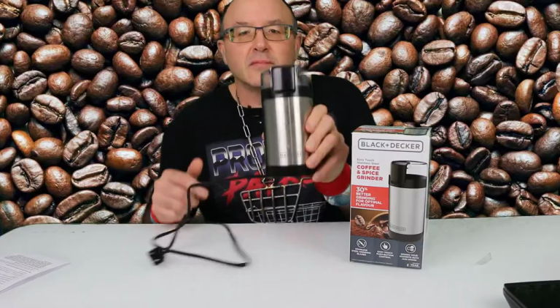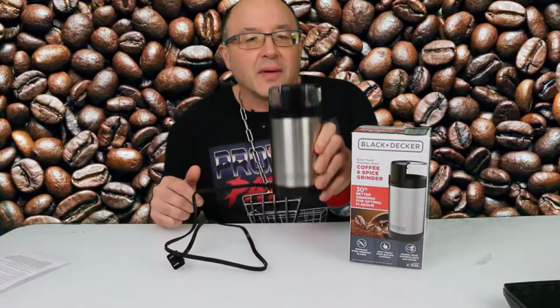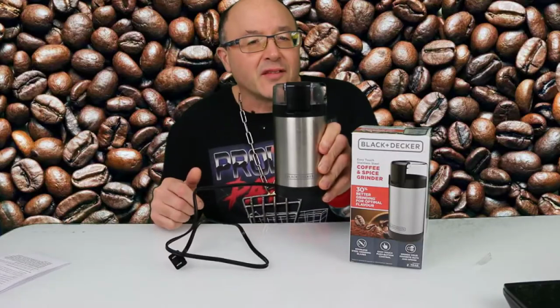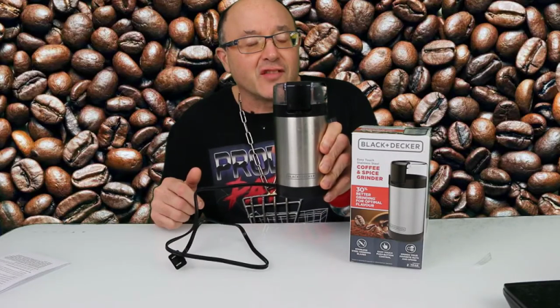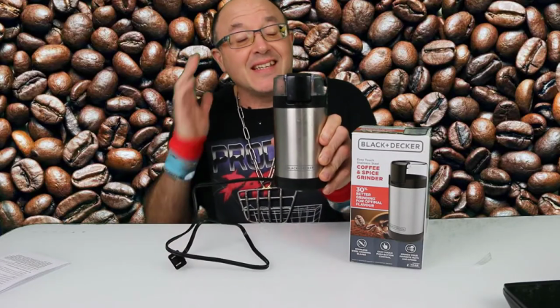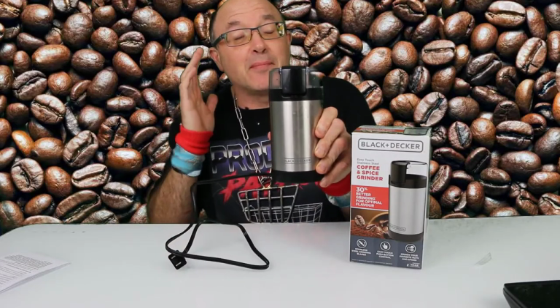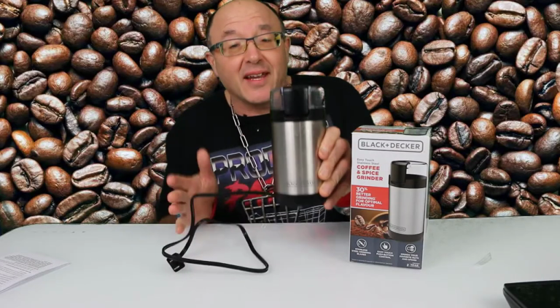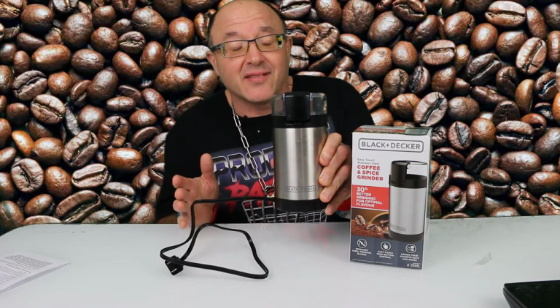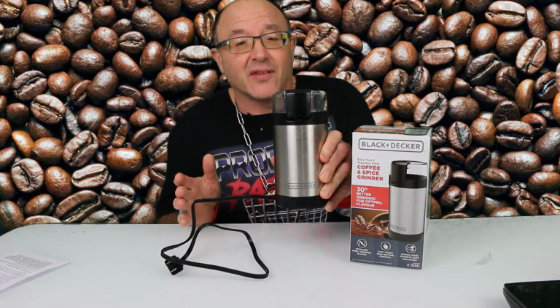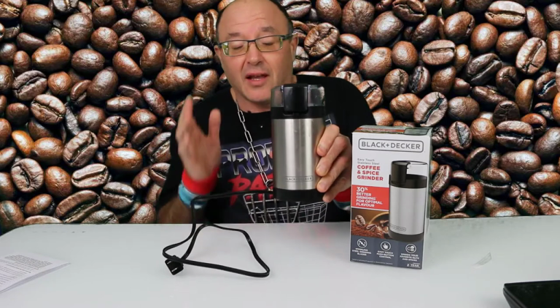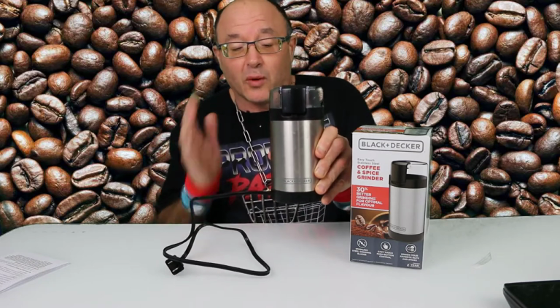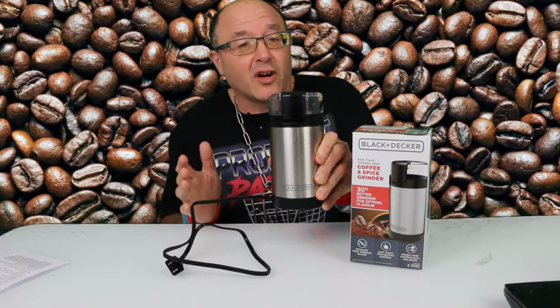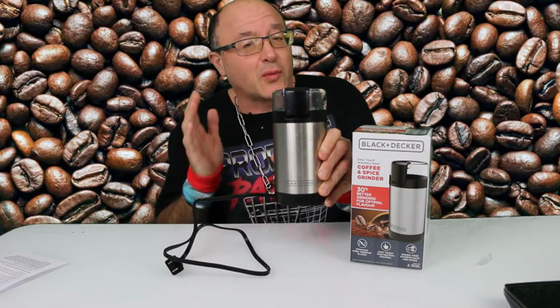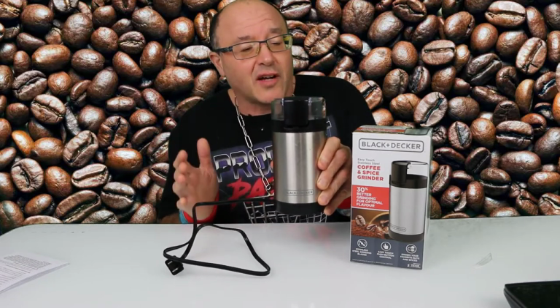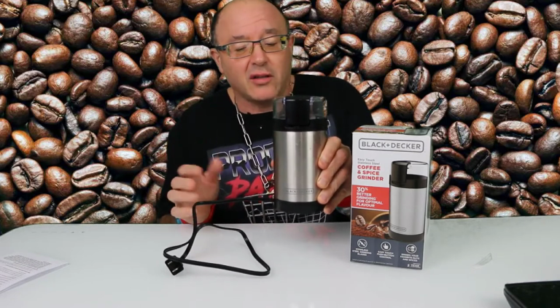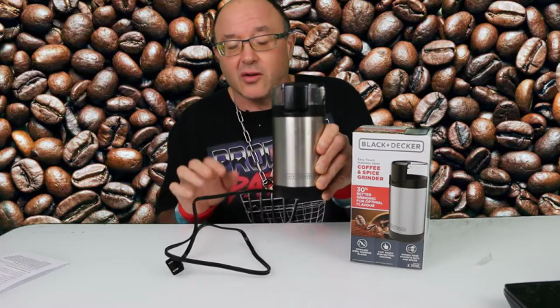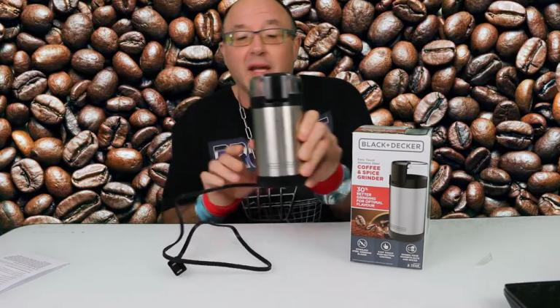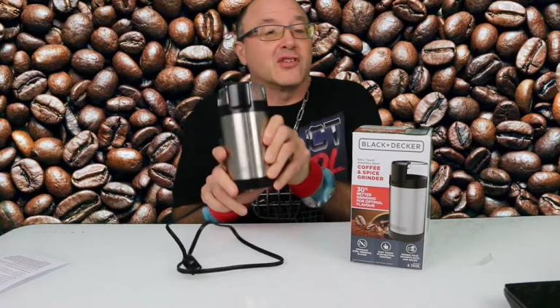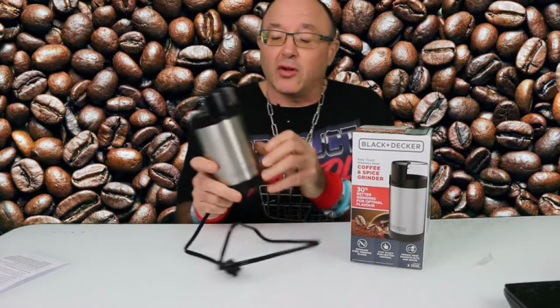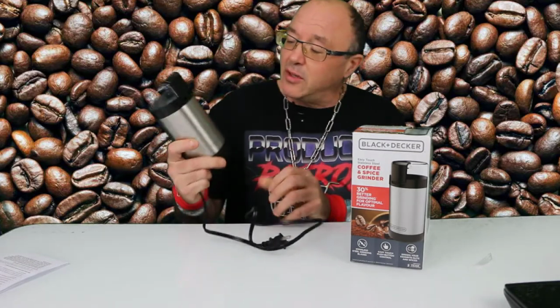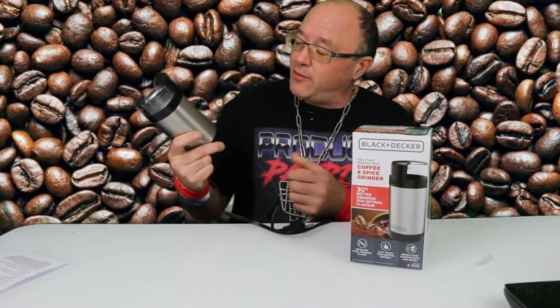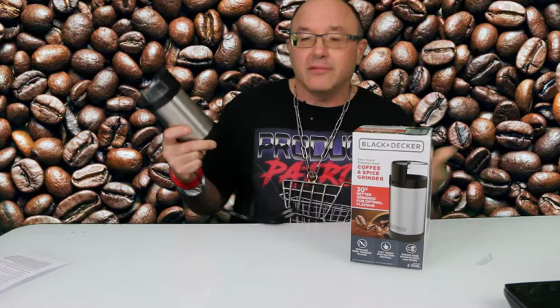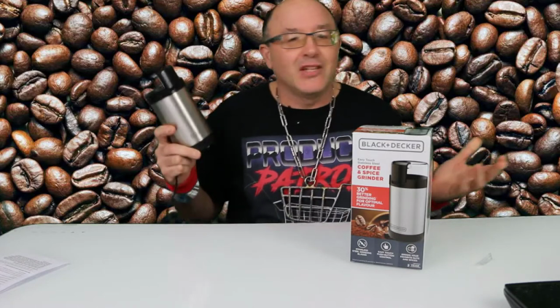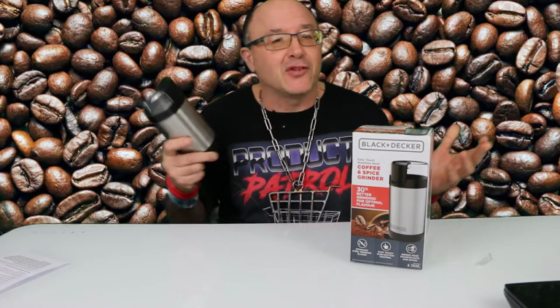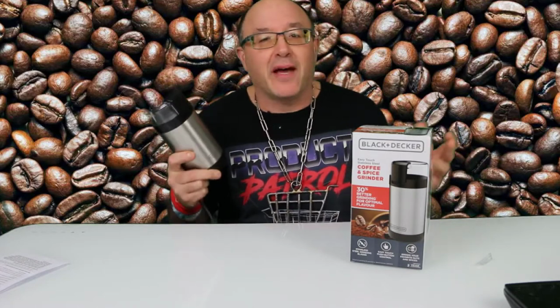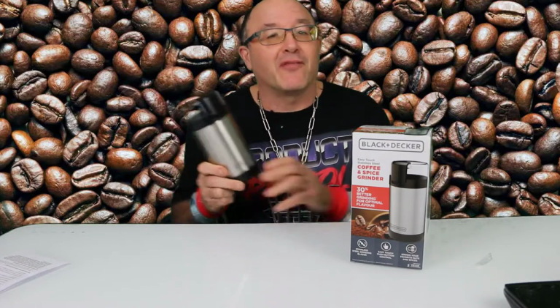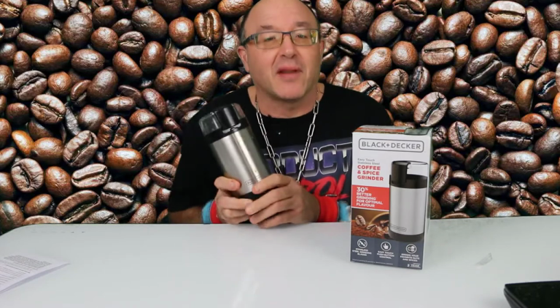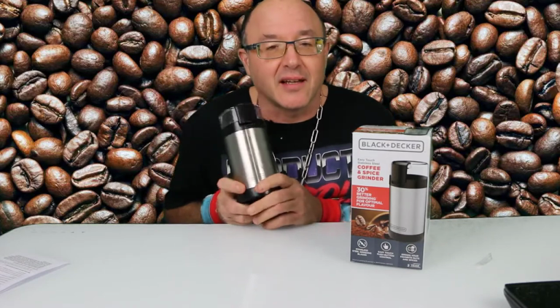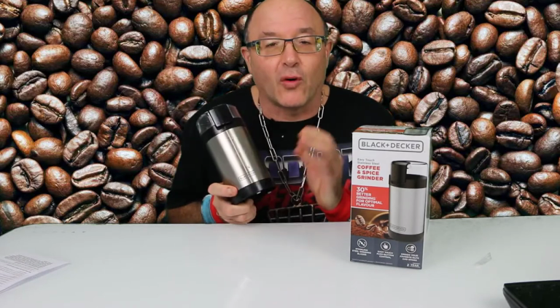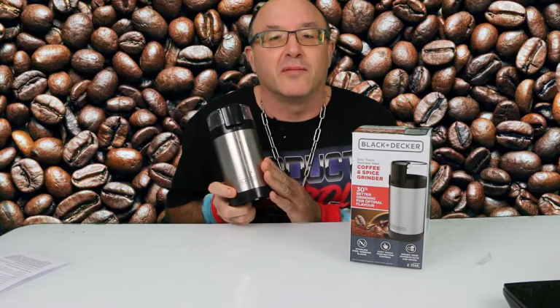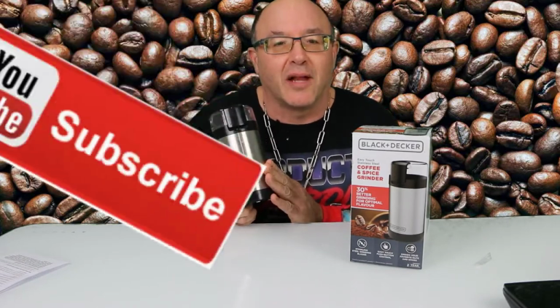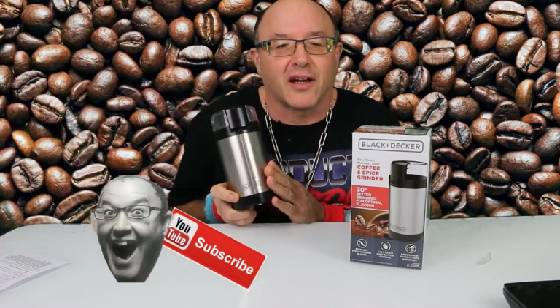The big selling feature — this is the price. Works hard for $25, so if something goes wrong down the road you don't feel so bad when you have to replace it, like our old little Black & Decker.